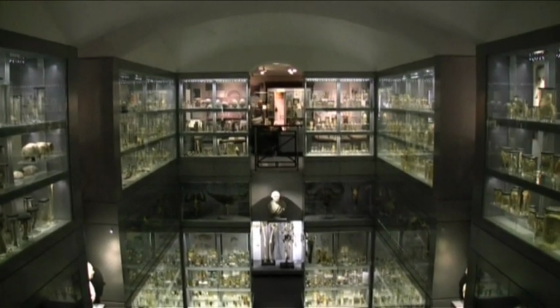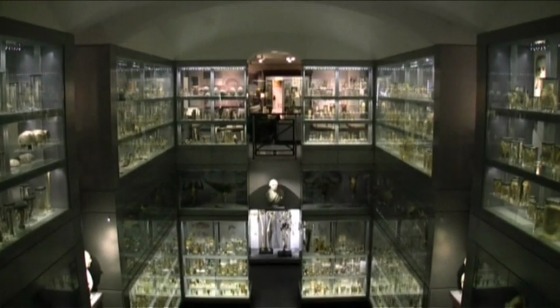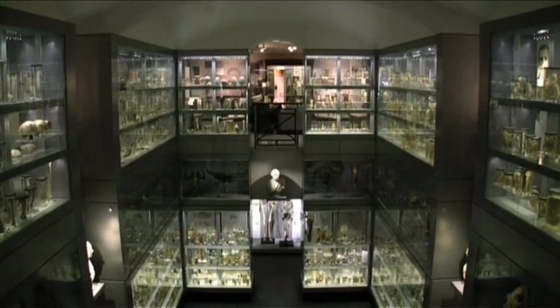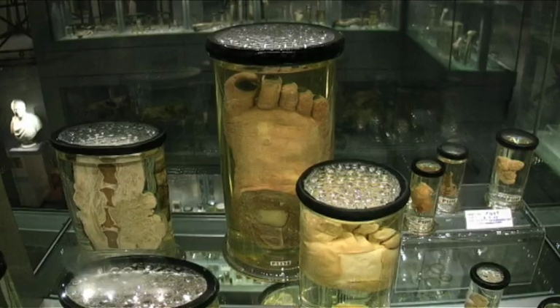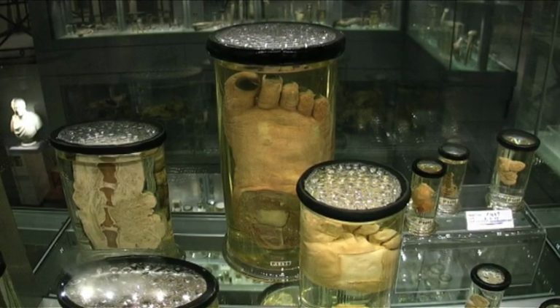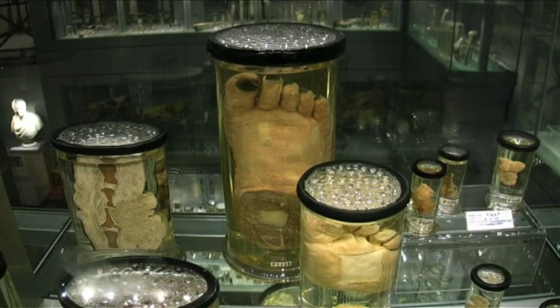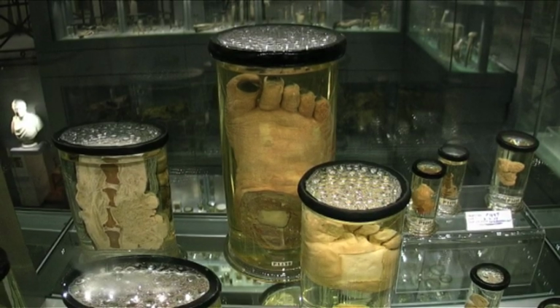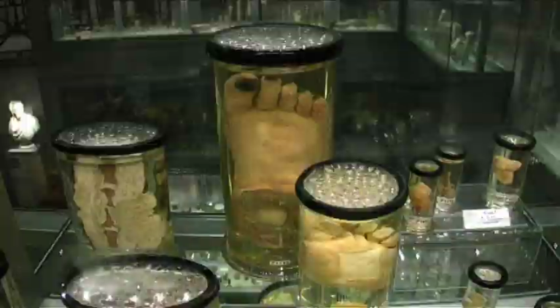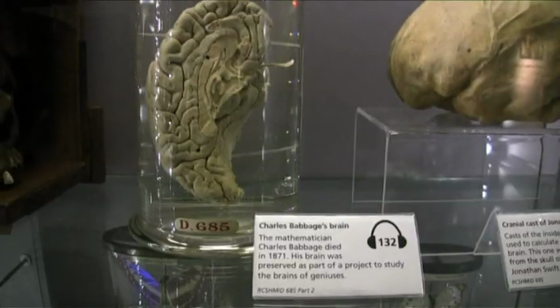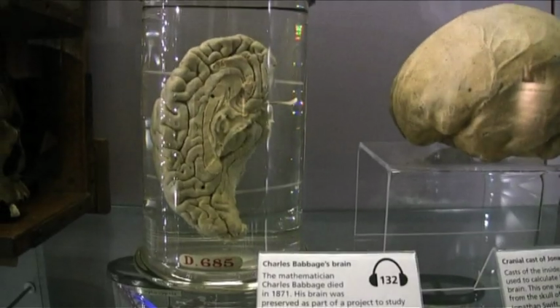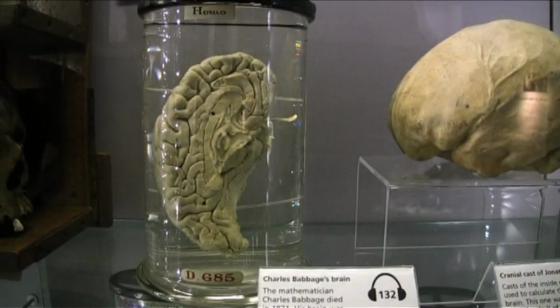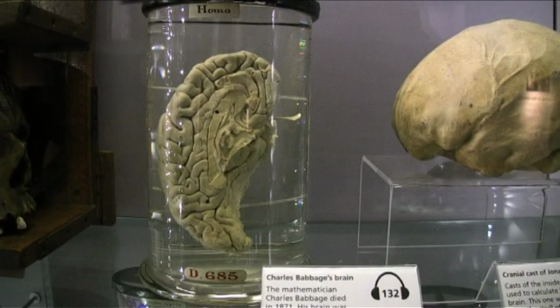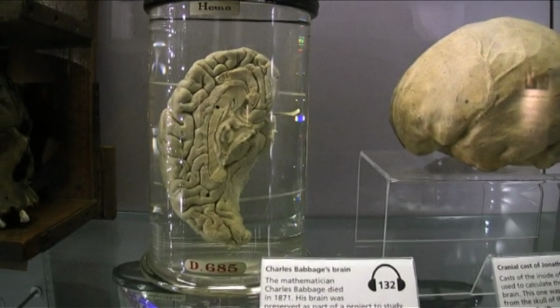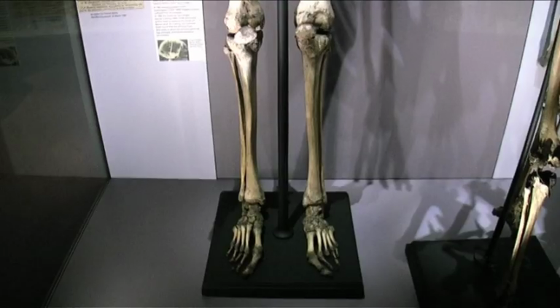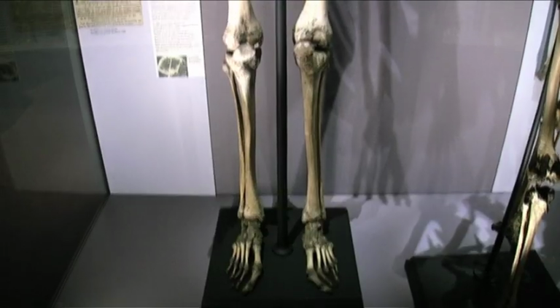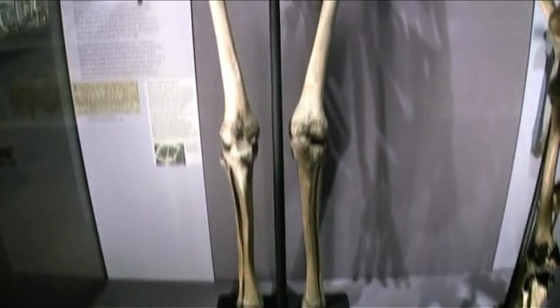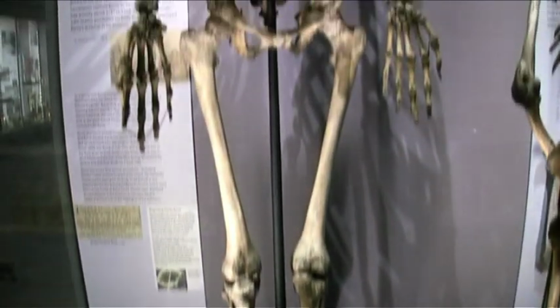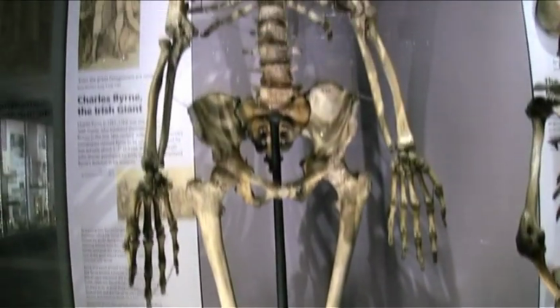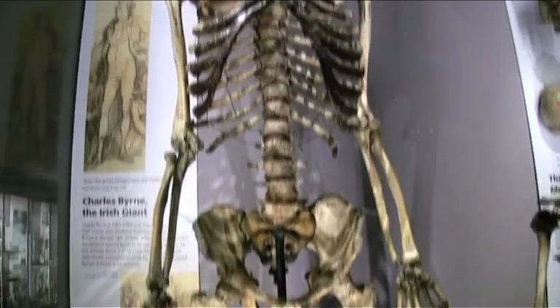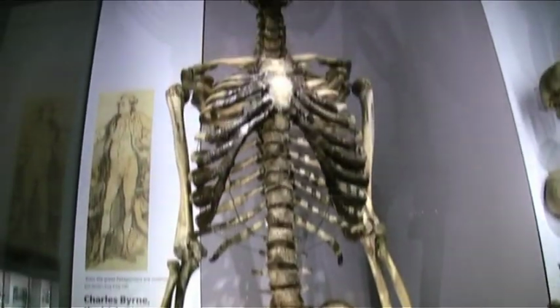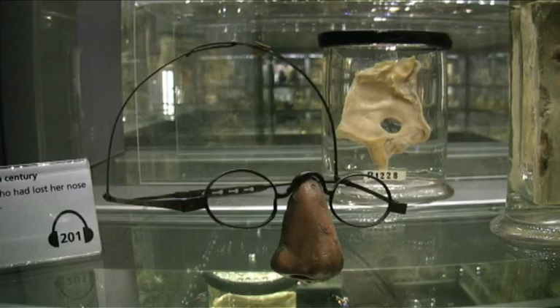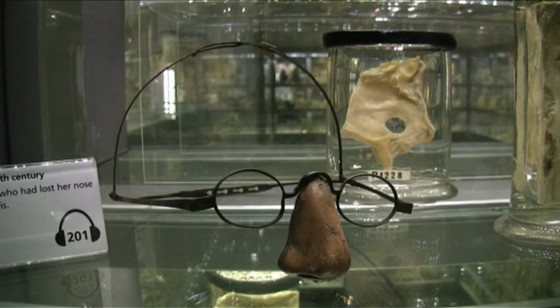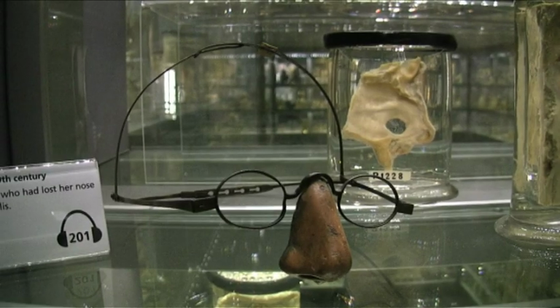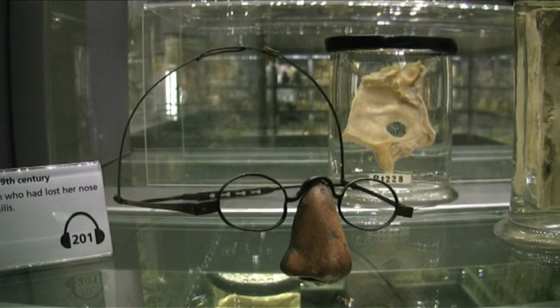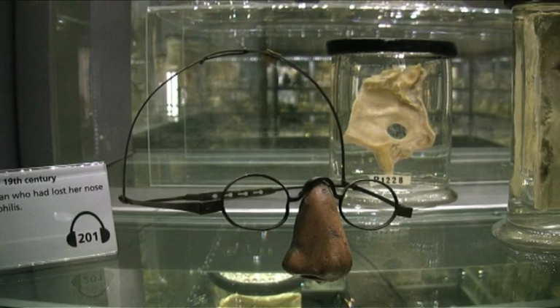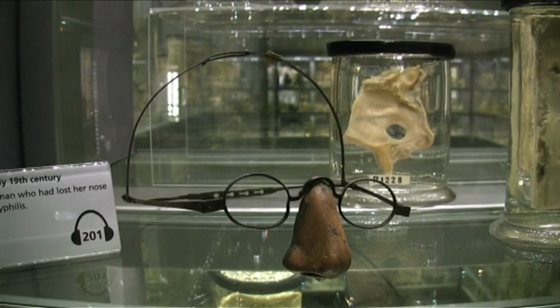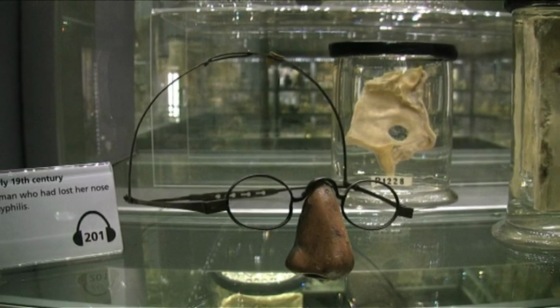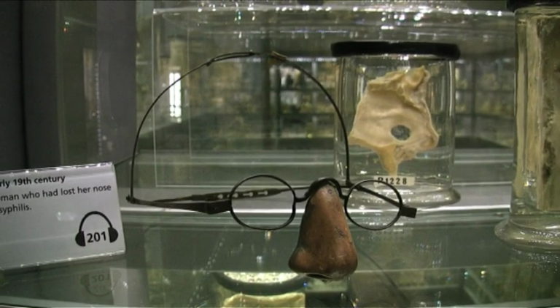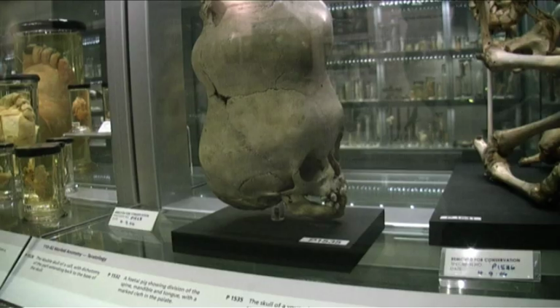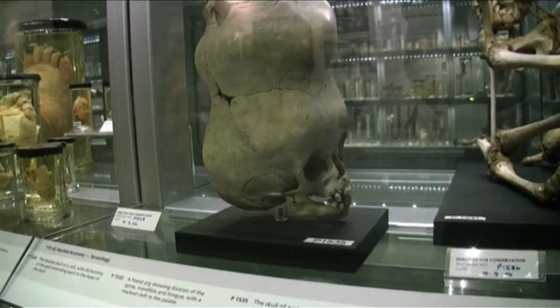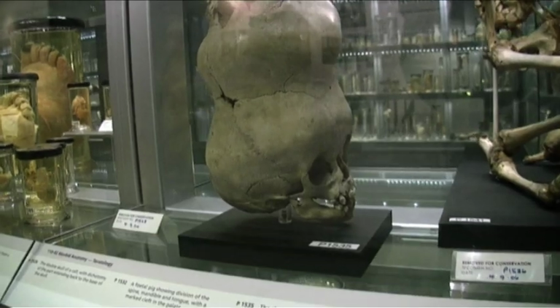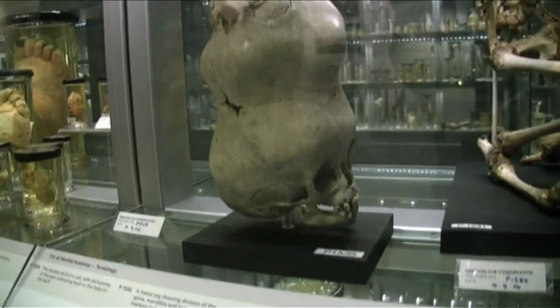Here you'll find pickled feet, Charles Babbage's brain, the skeleton of a 7 foot 7 giant, a replacement nose — one that fell off due to syphilis — and two skulls fused together.